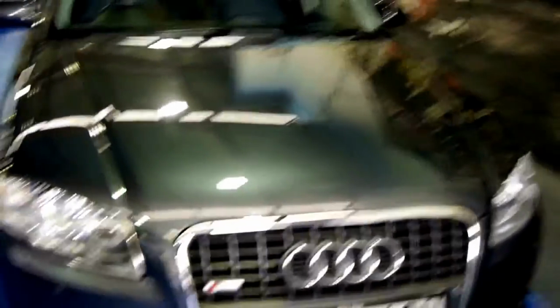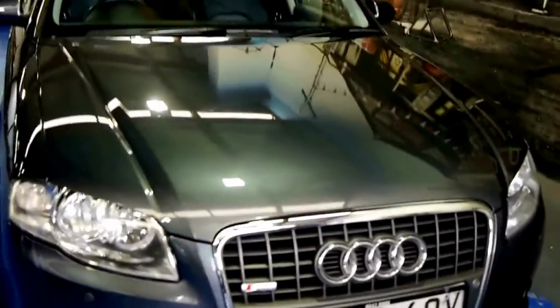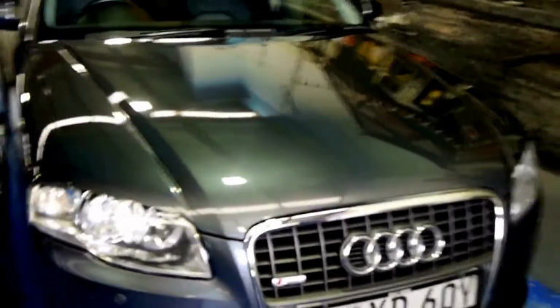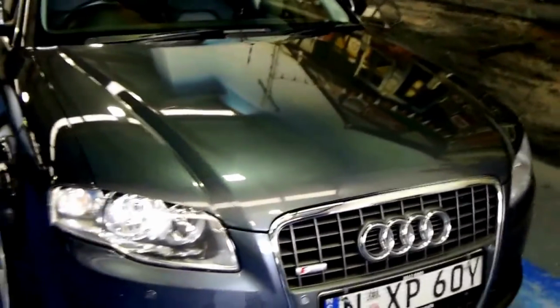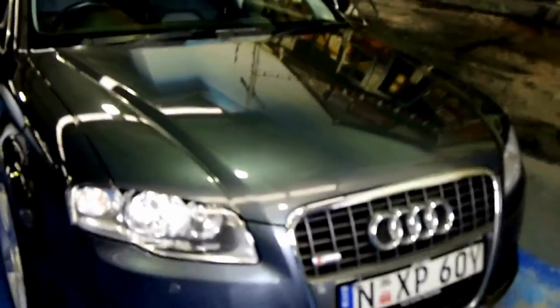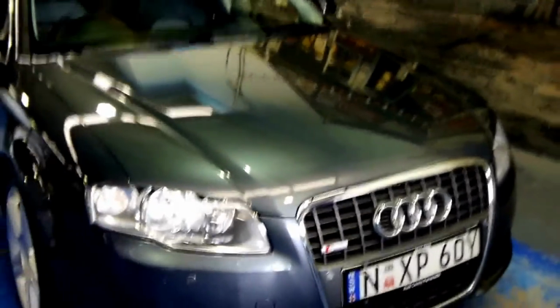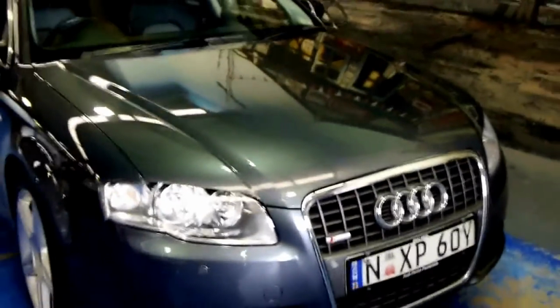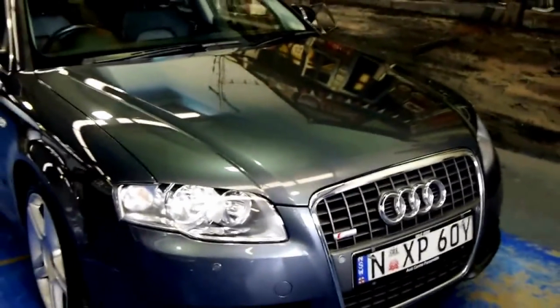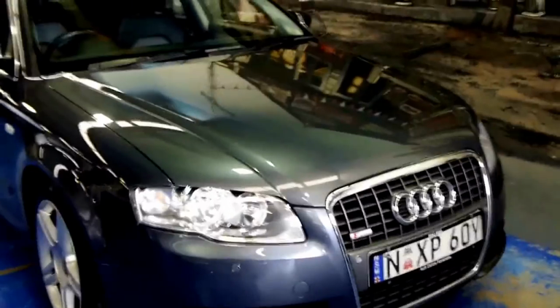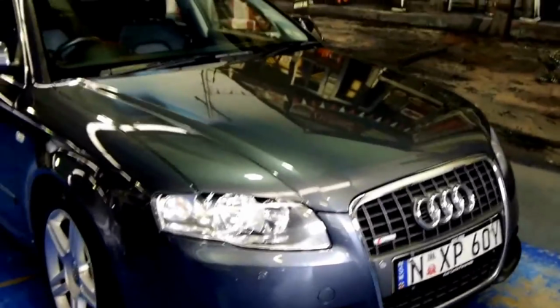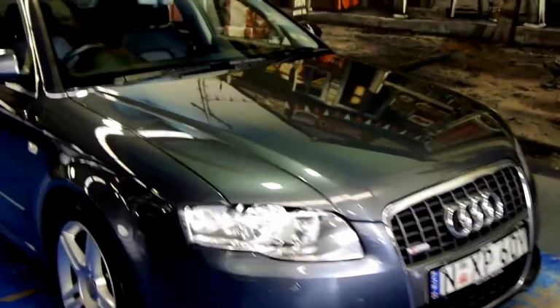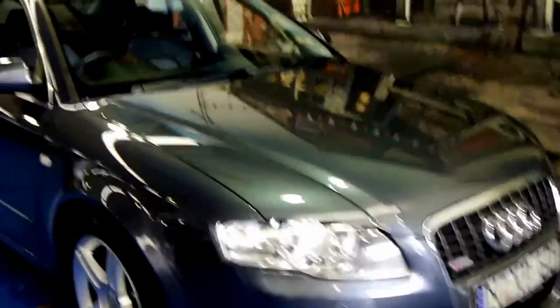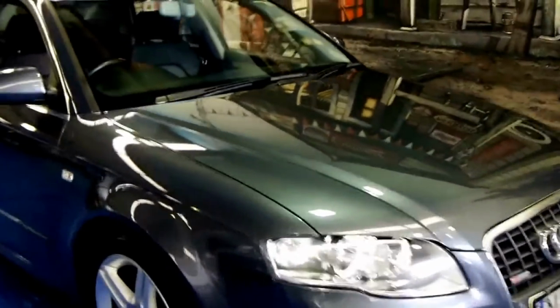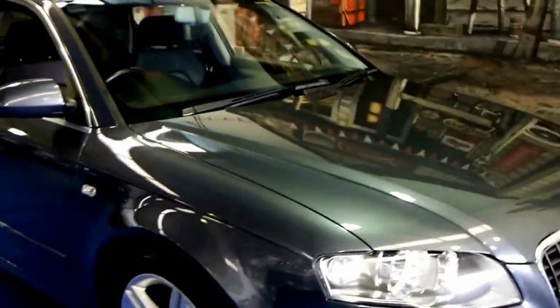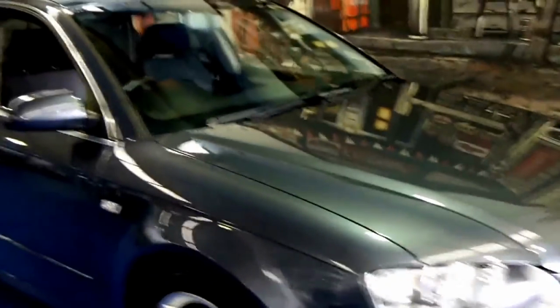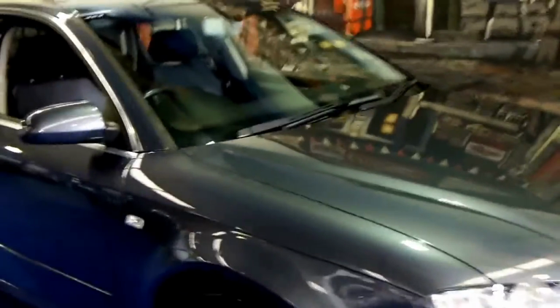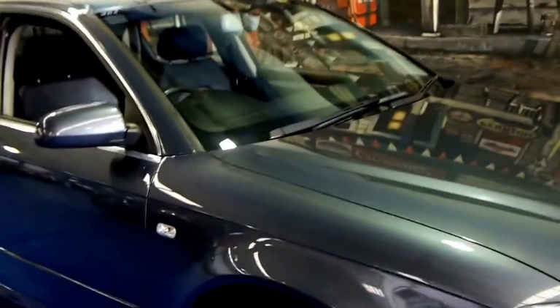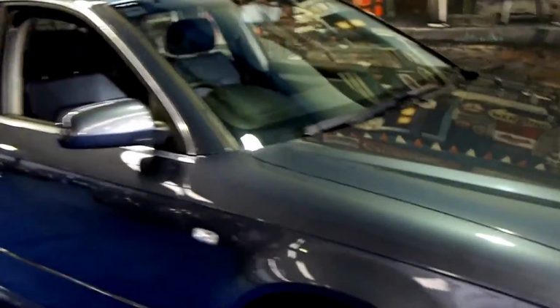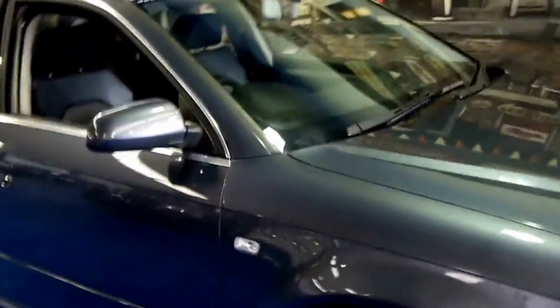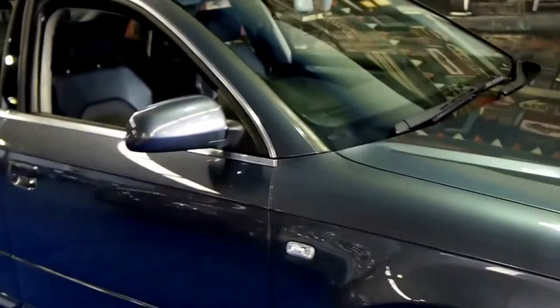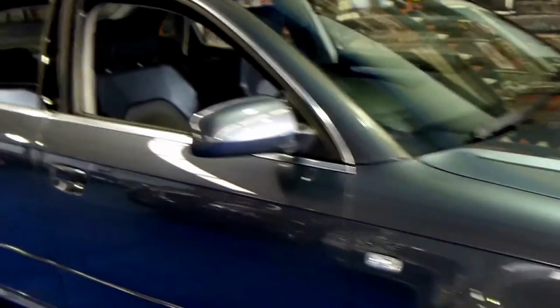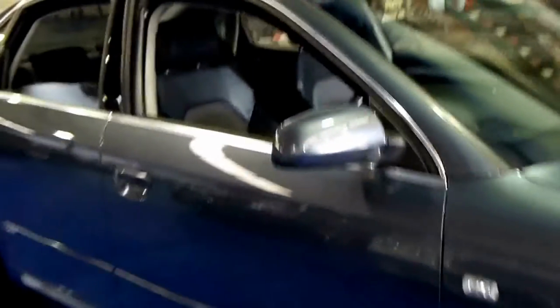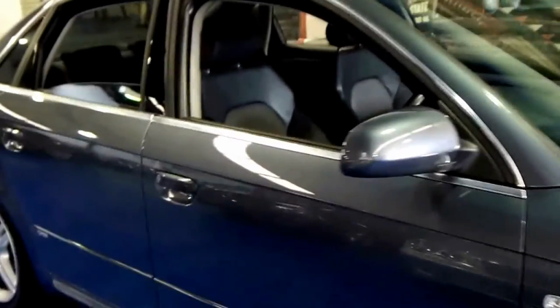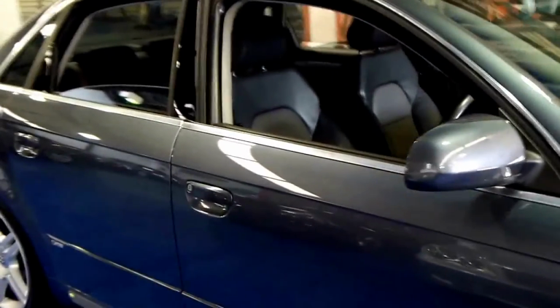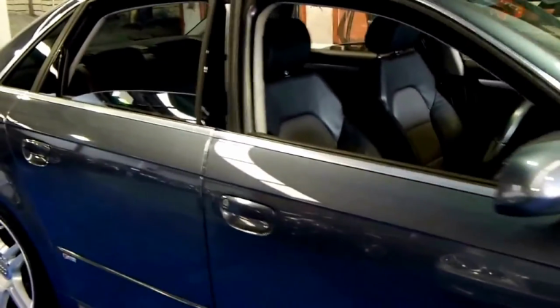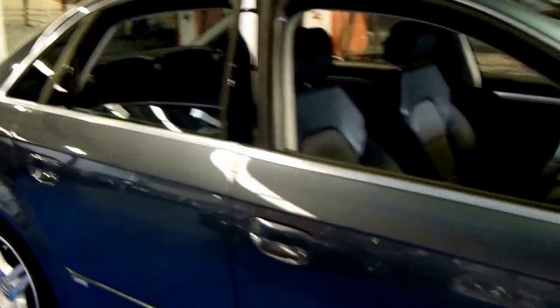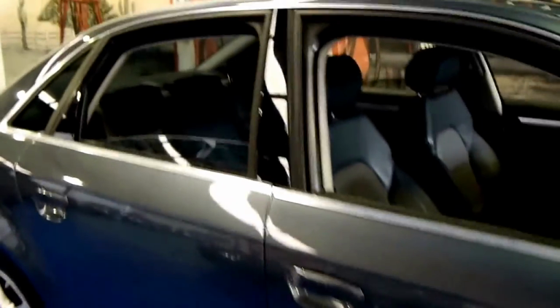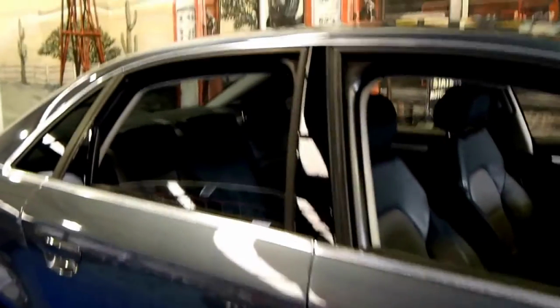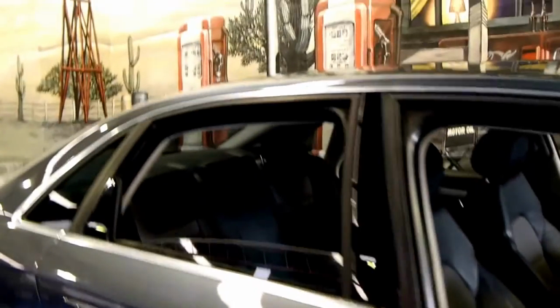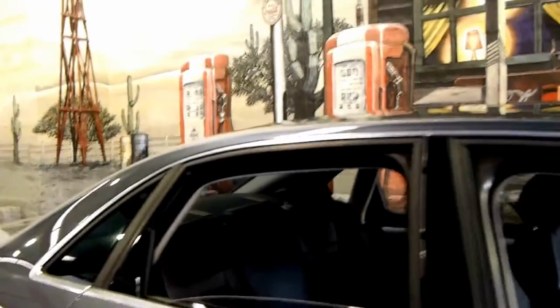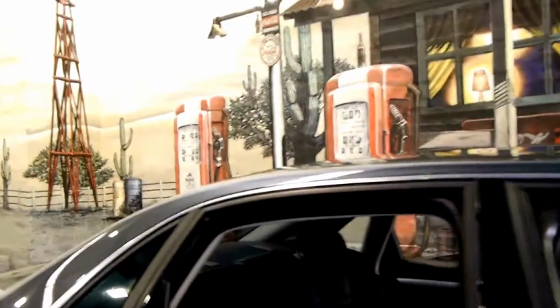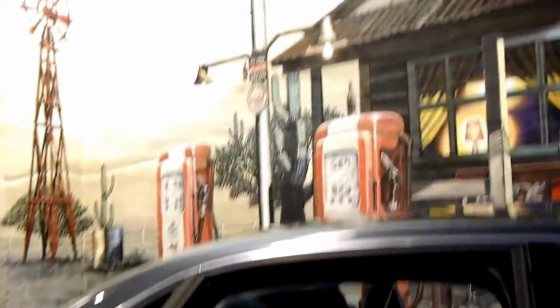Basically in short, if you've been looking for an A4 of this era and around this sort of price range, we definitely think you should come and have a look at this one. Take it for a drive — you're certainly not going to be disappointed. We think it's absolutely lovely. Thanks so much for watching.